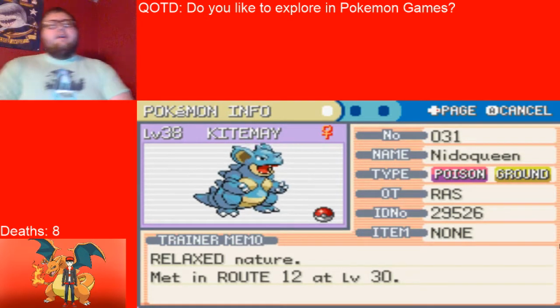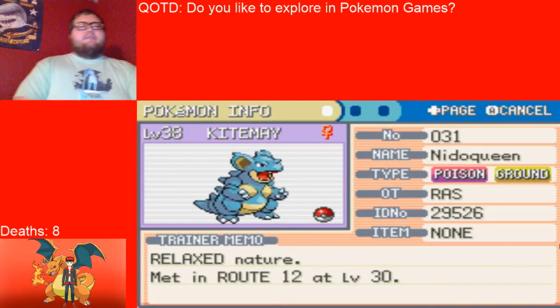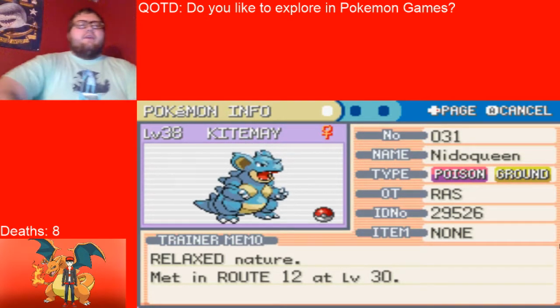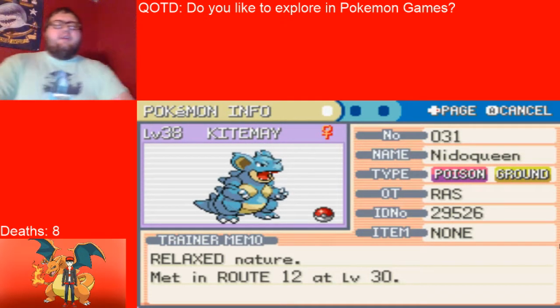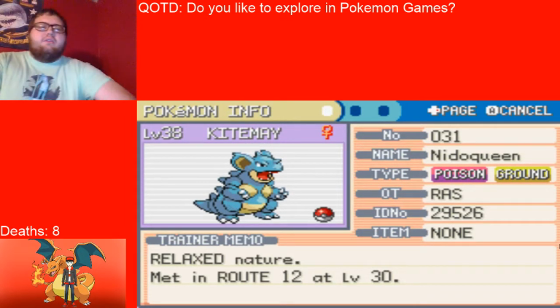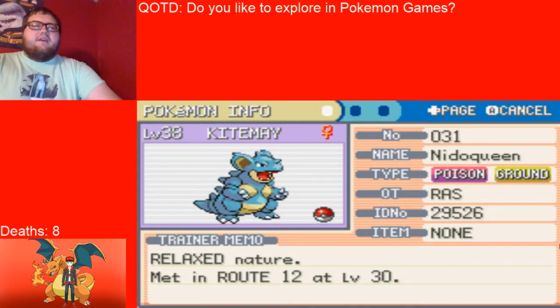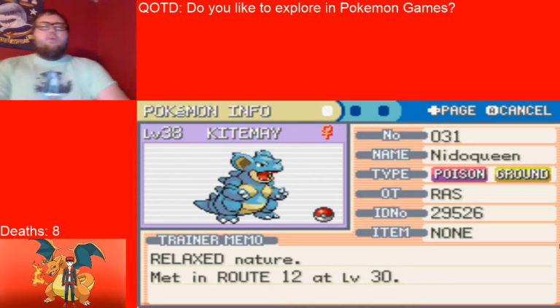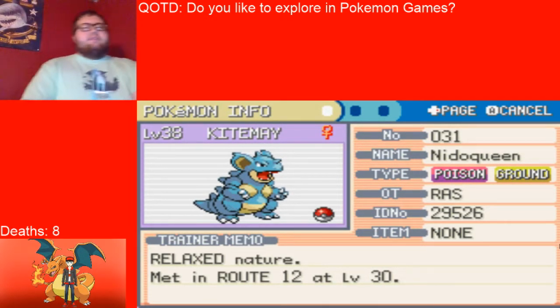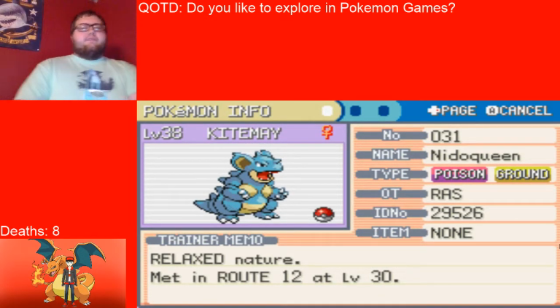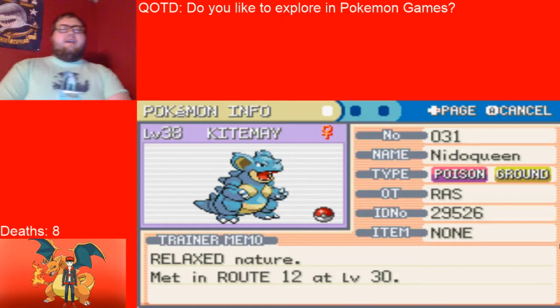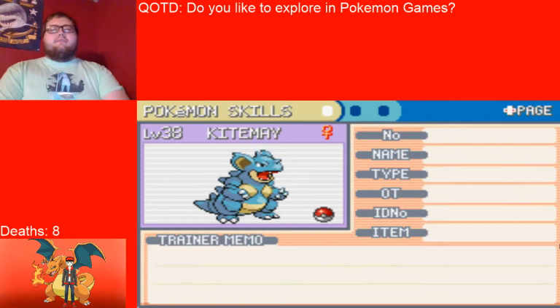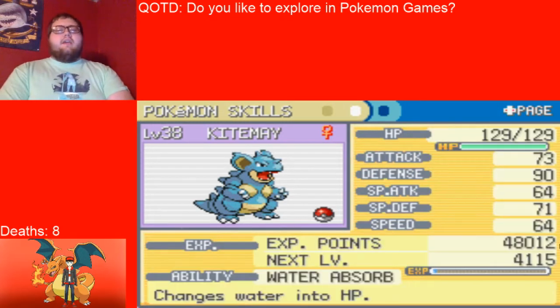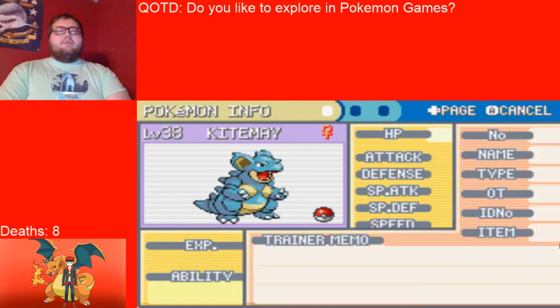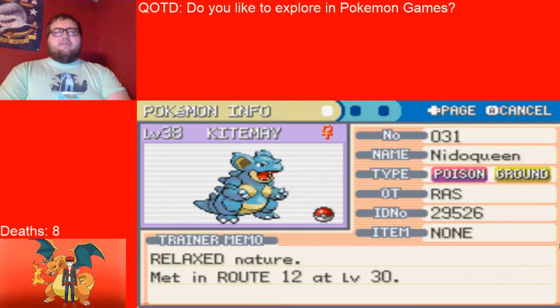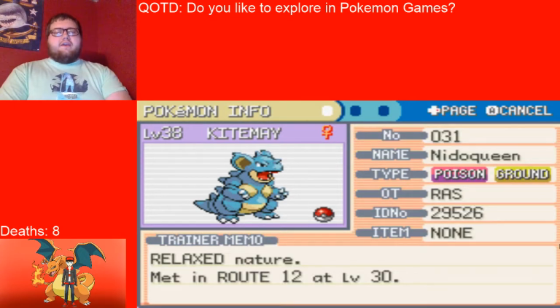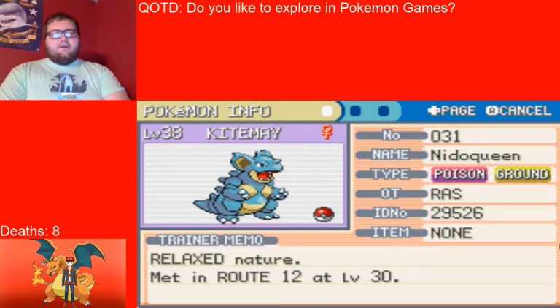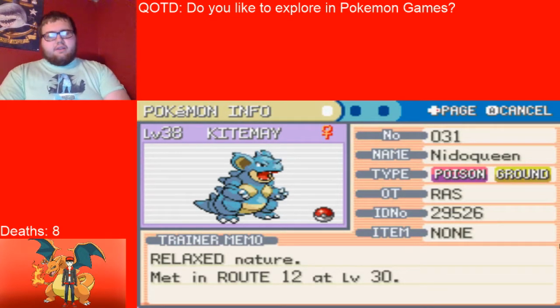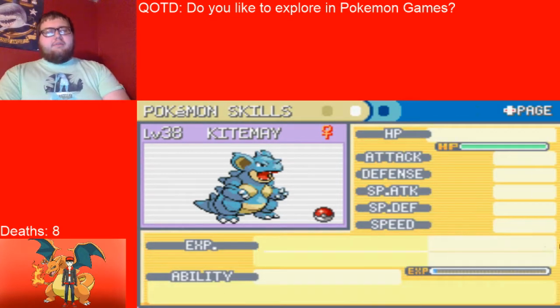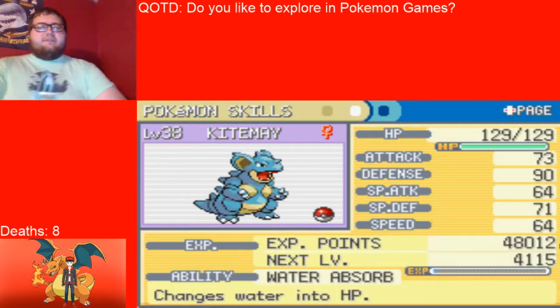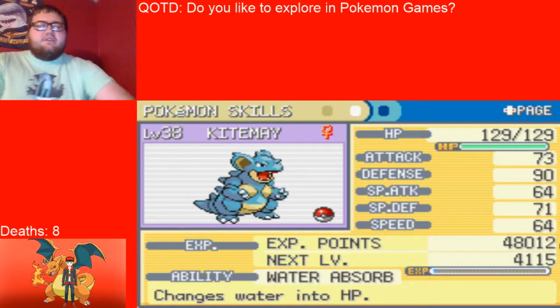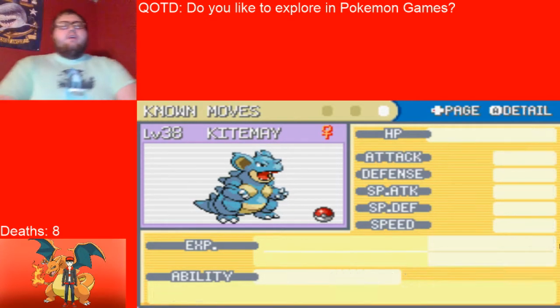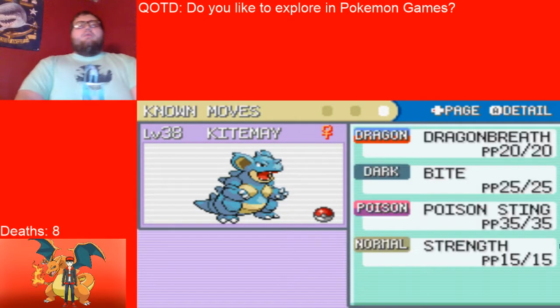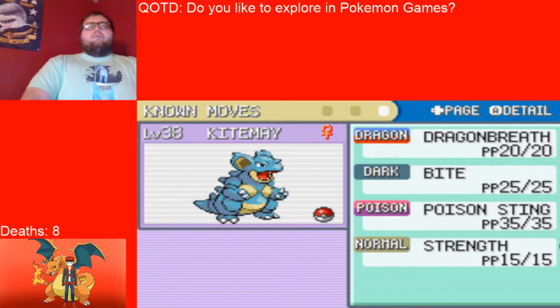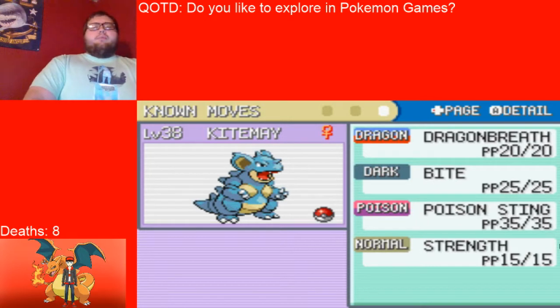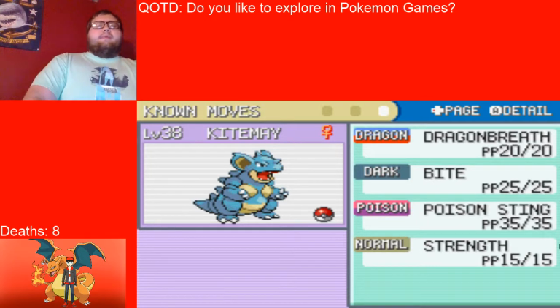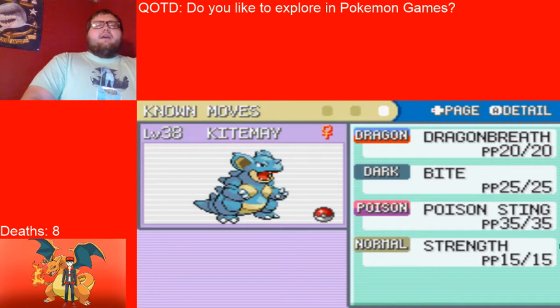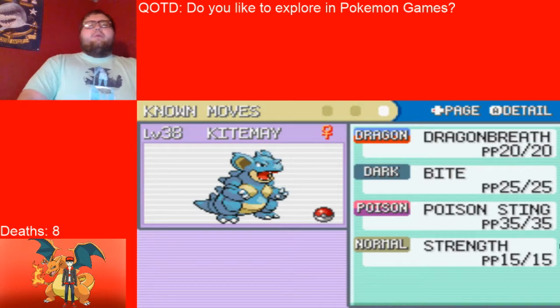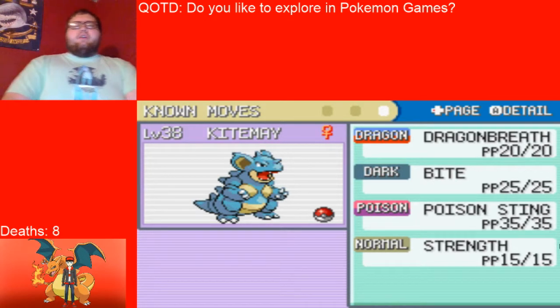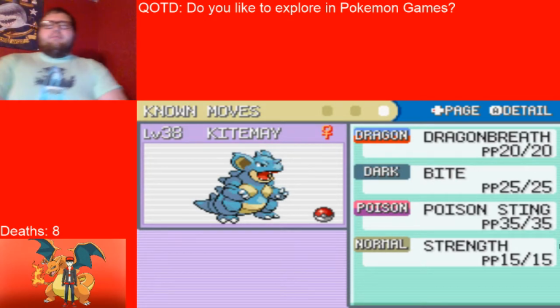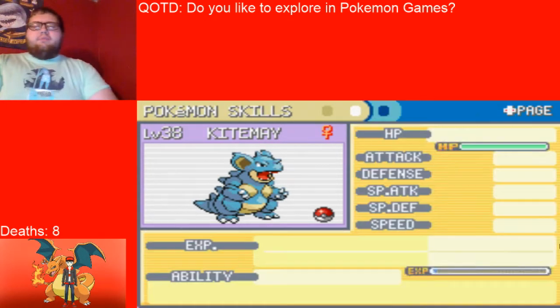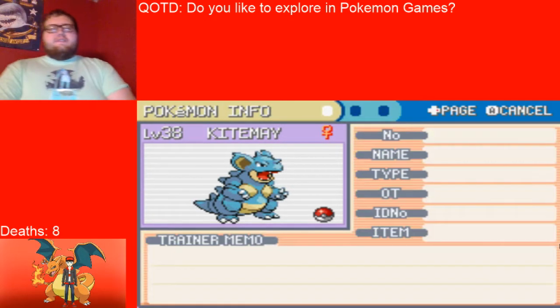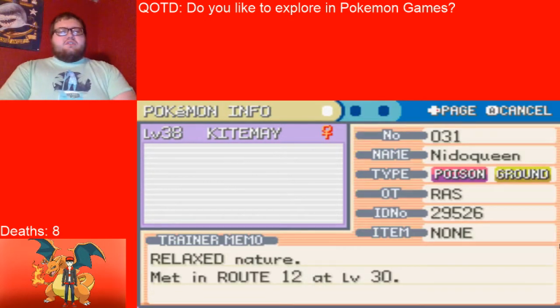Next up we have Kite May, who I raised four levels off screen, at level 38, Poison and Ground type, not holding an item, relaxed nature, water absorb ability, and the moves dragon breath, bite, poison sting, and strength.